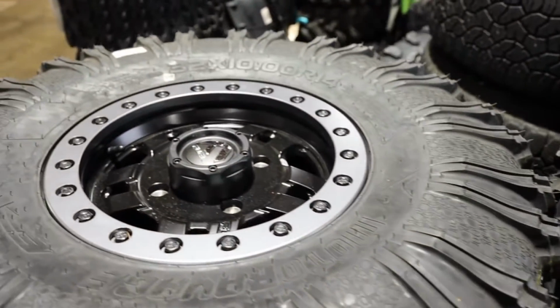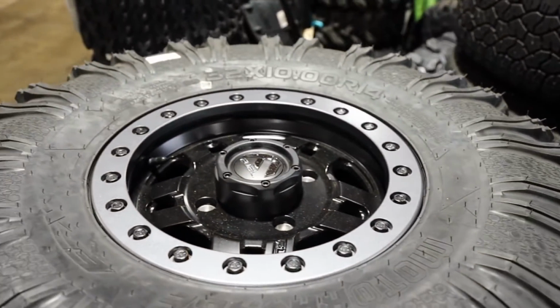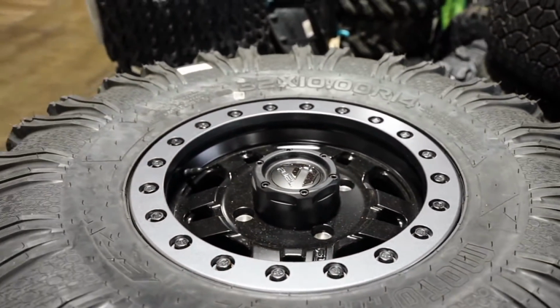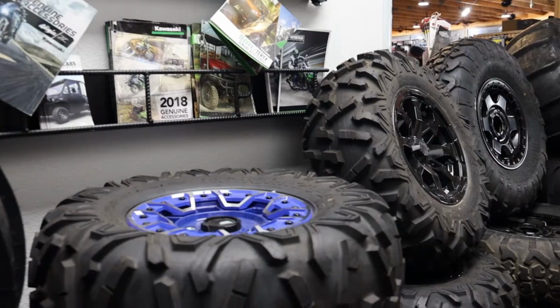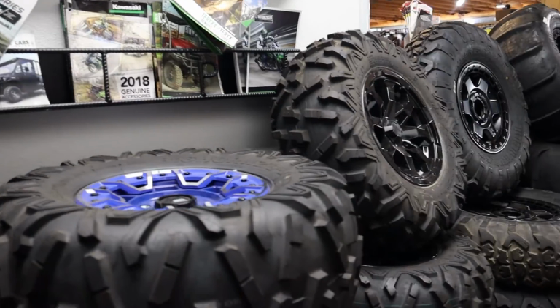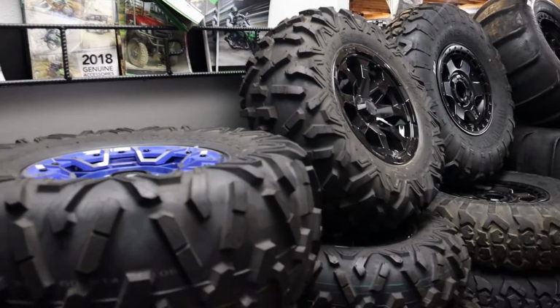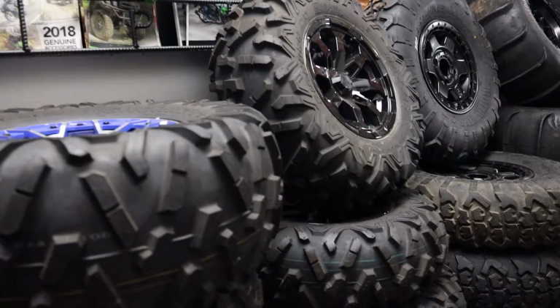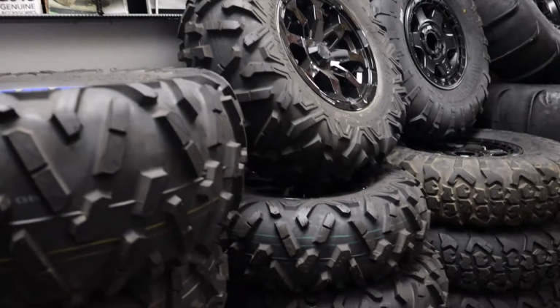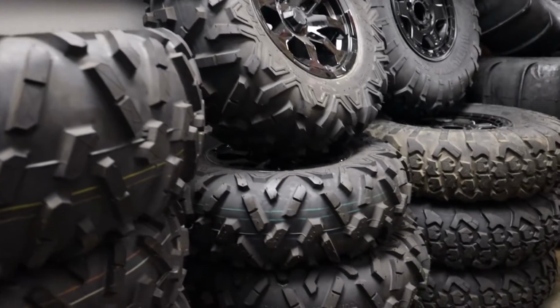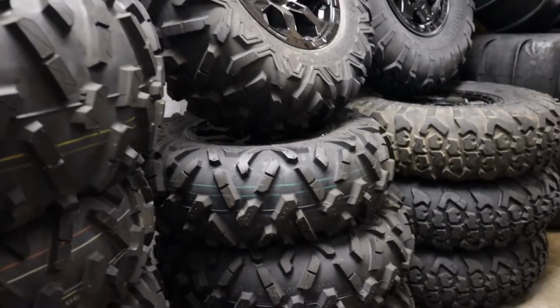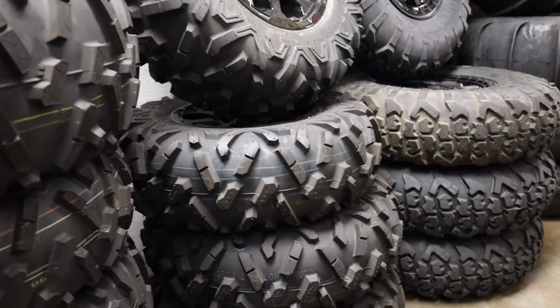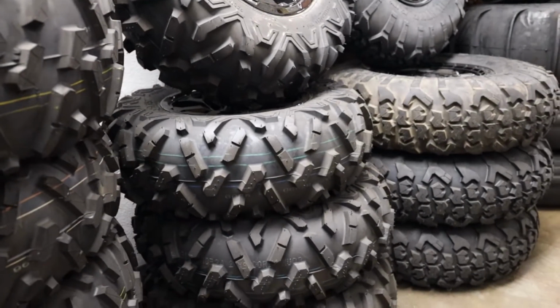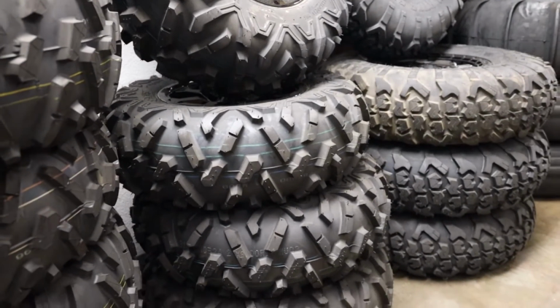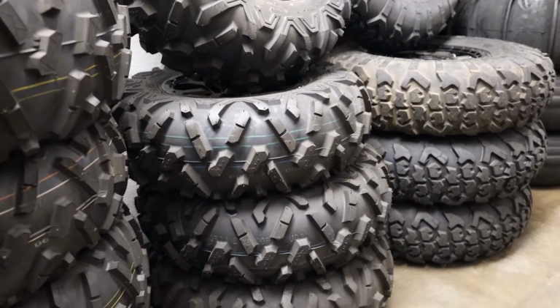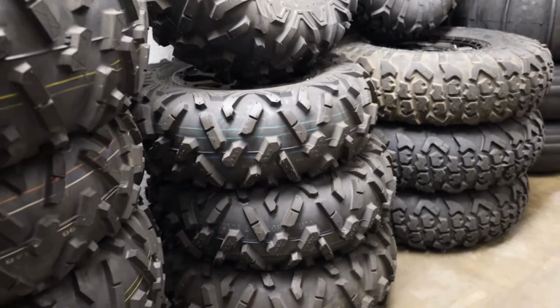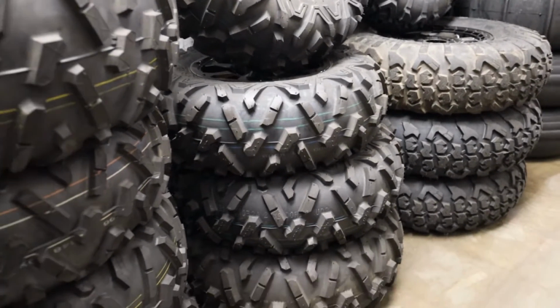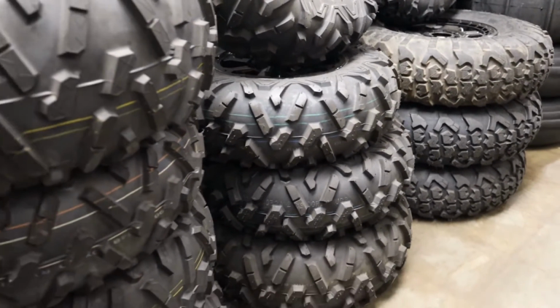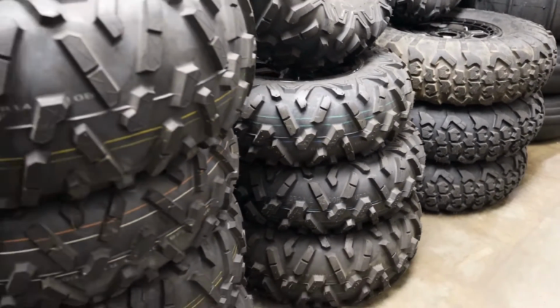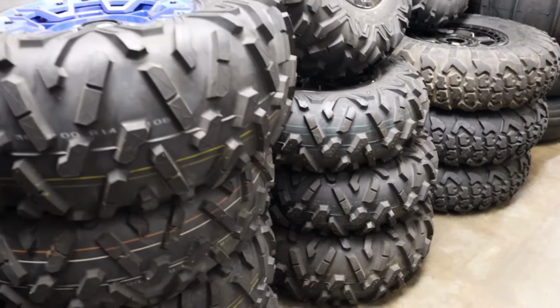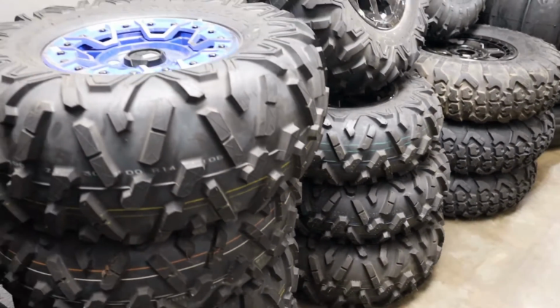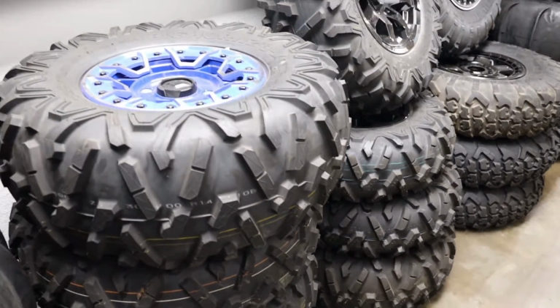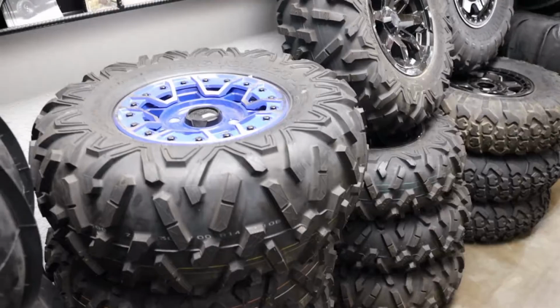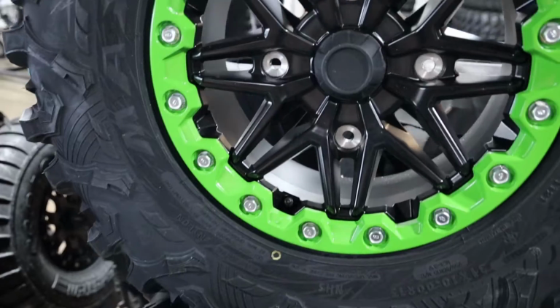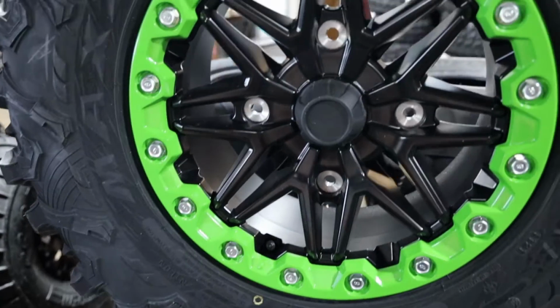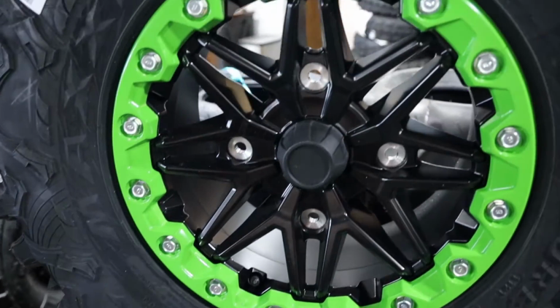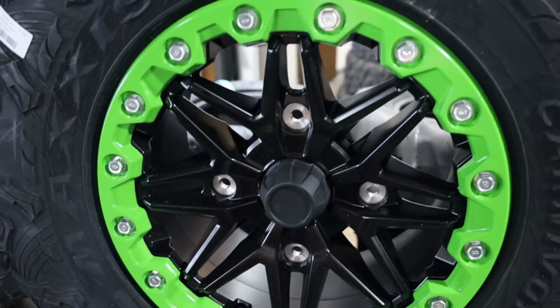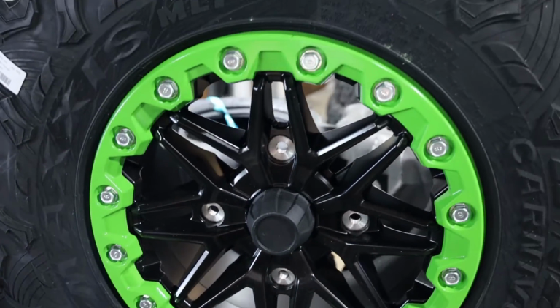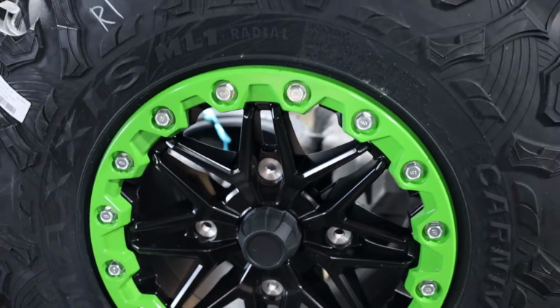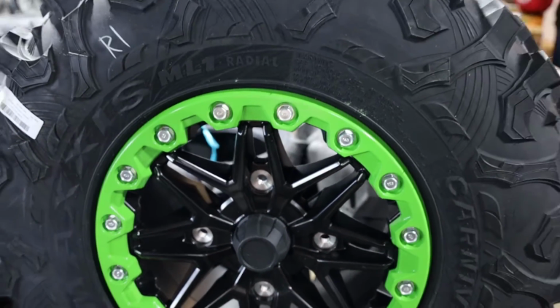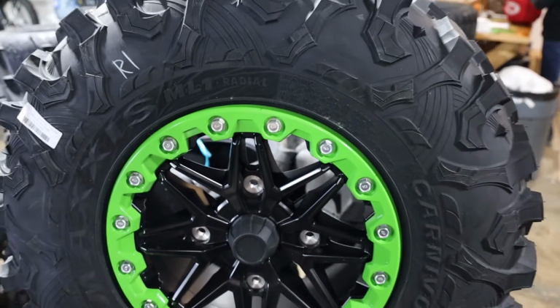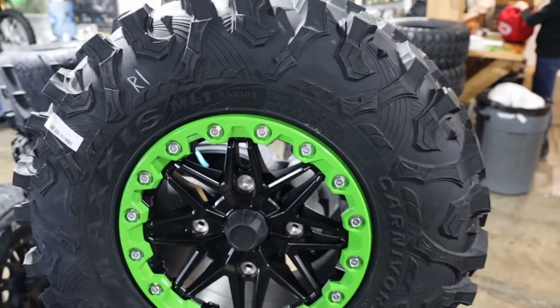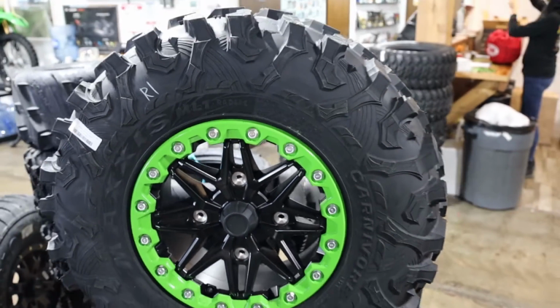But if you're just looking for a less expensive set, we do have some takeoff wheels that are for sale, and spare sets are available too. For the KRX people out there, we also have spares available for you.